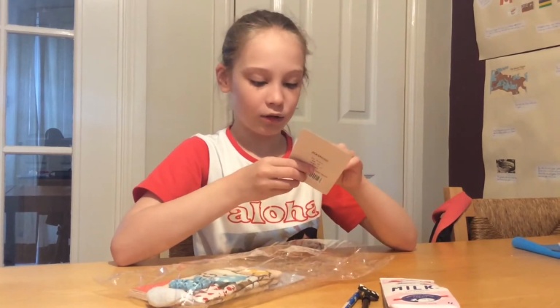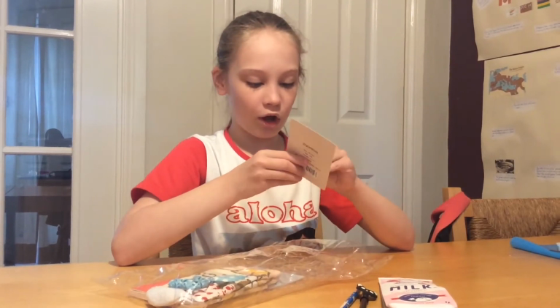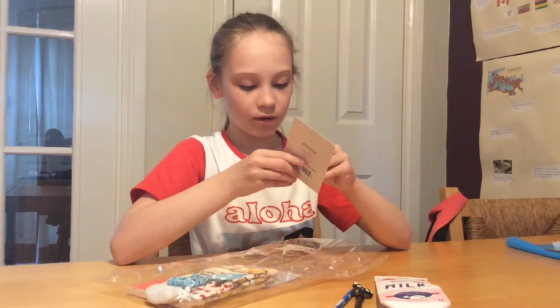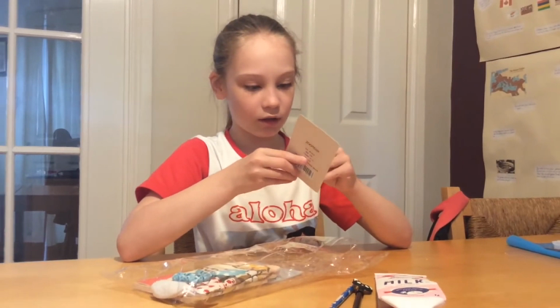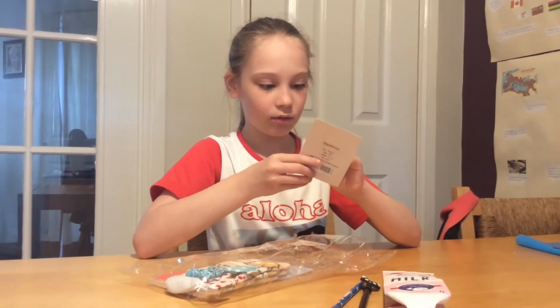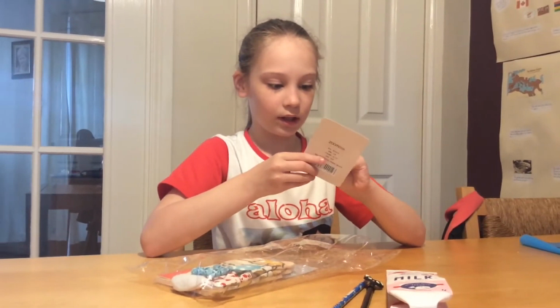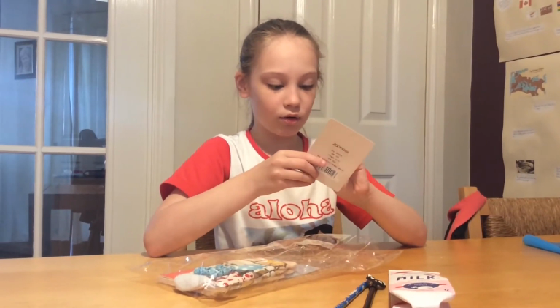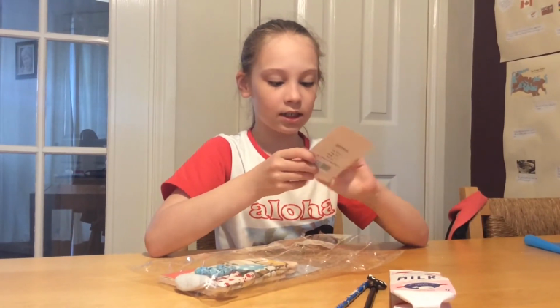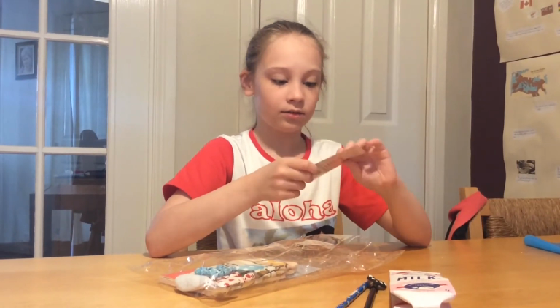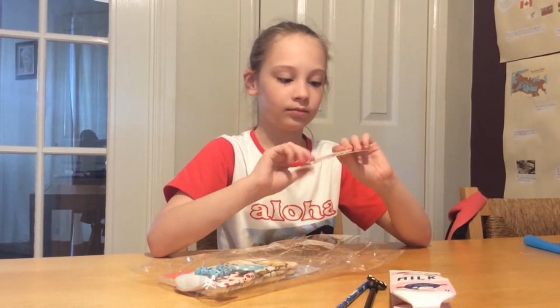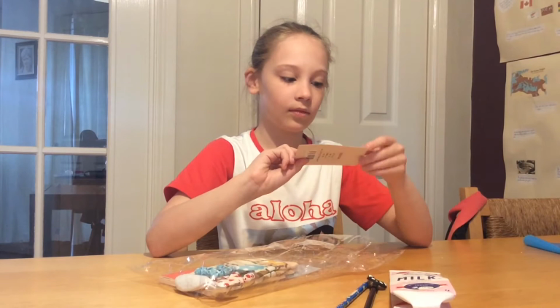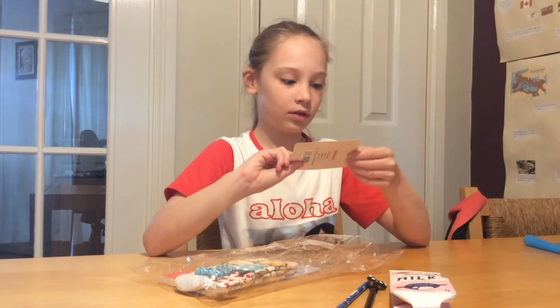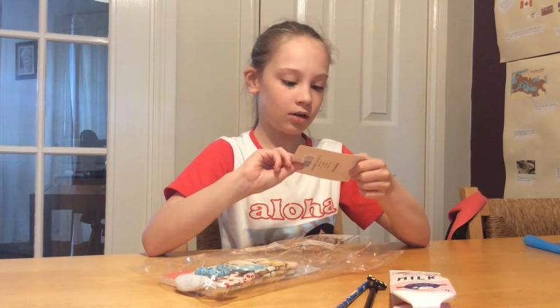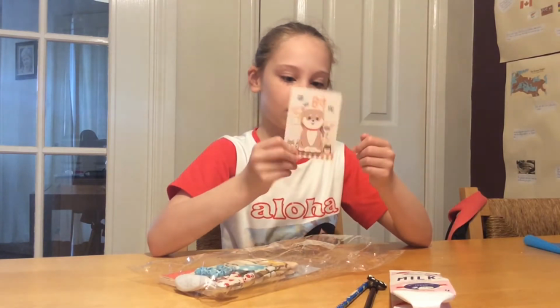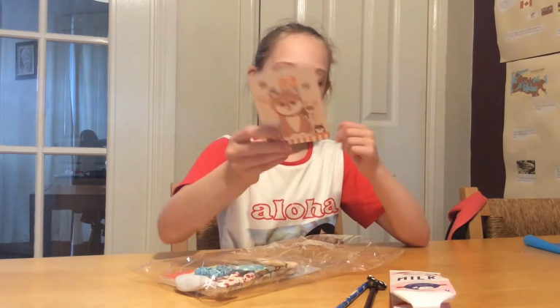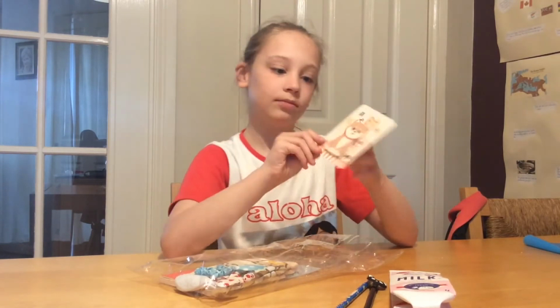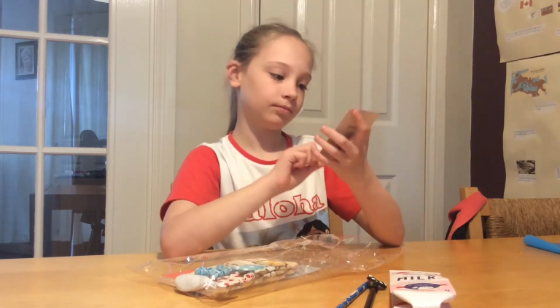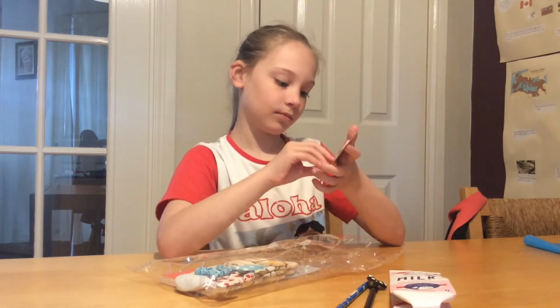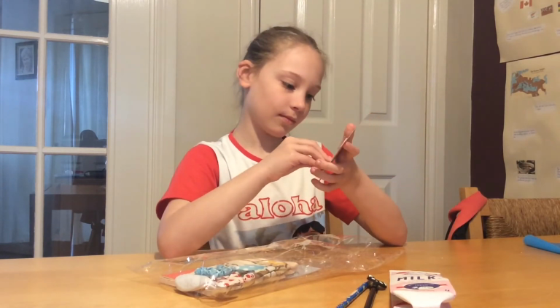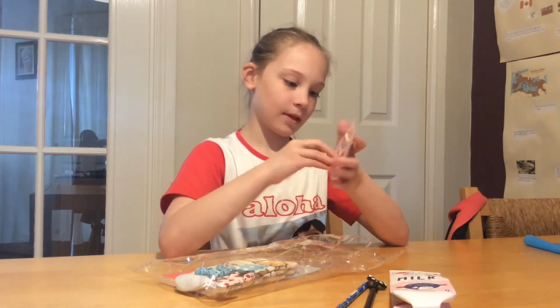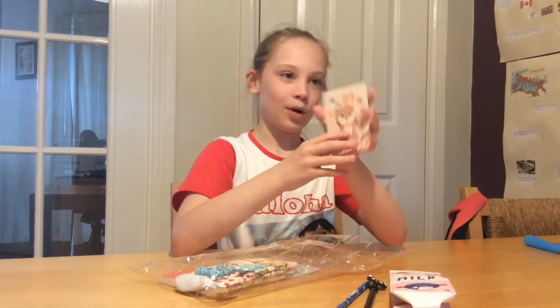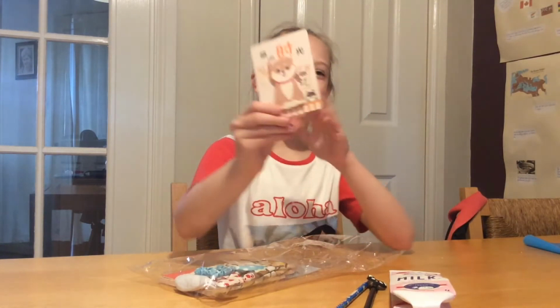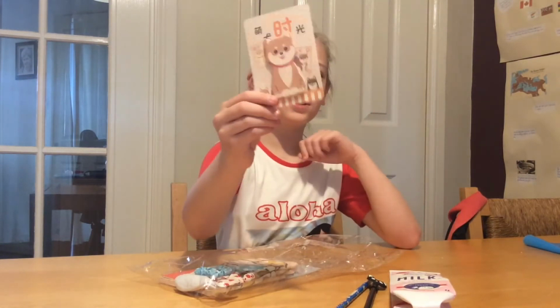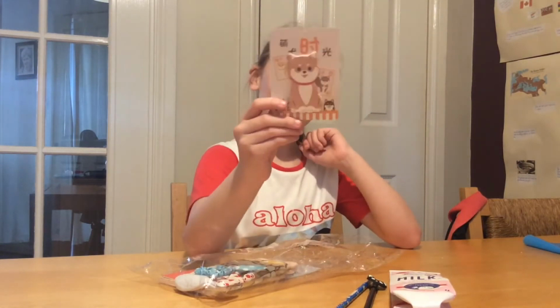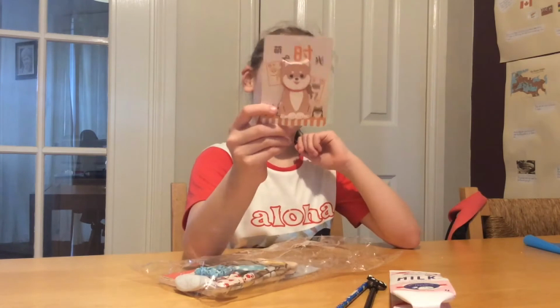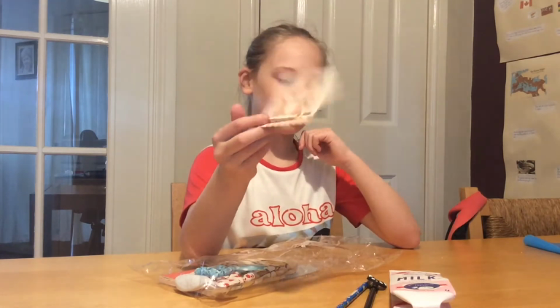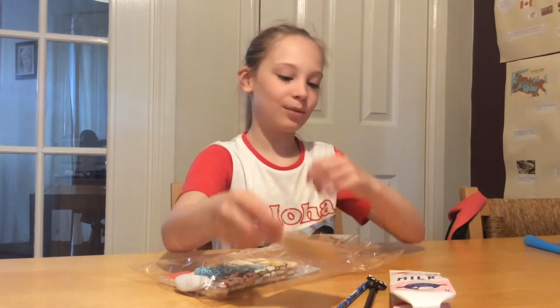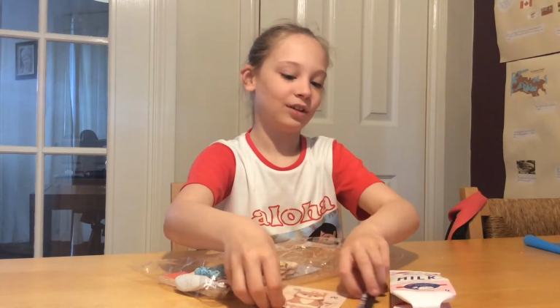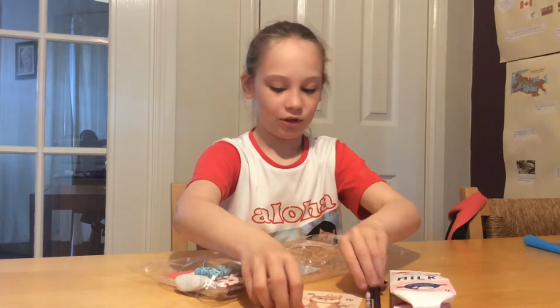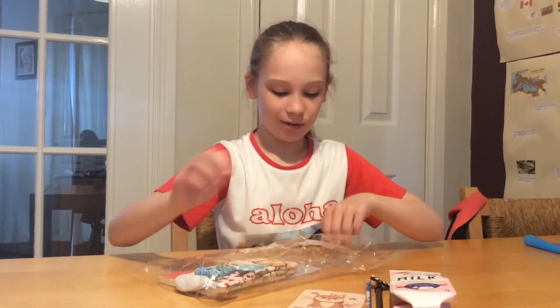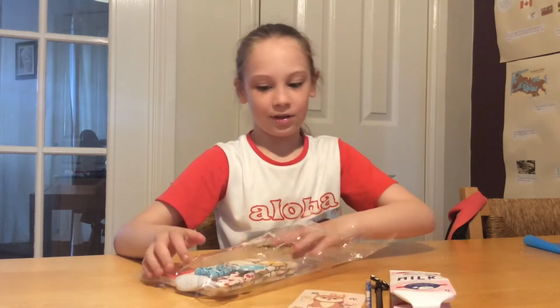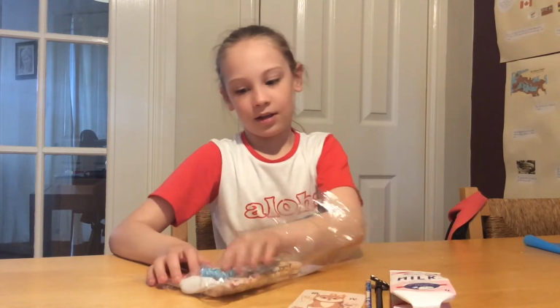Okay, next we have these dog — like cute corgi dog — post-it notes. I think that's what they're called; I'm not really sure.